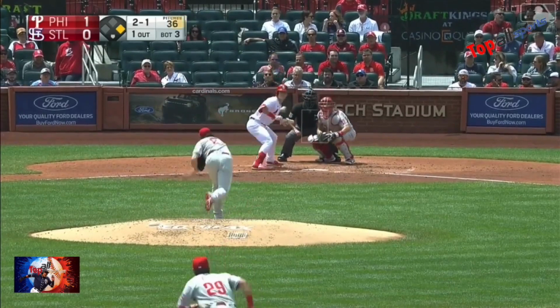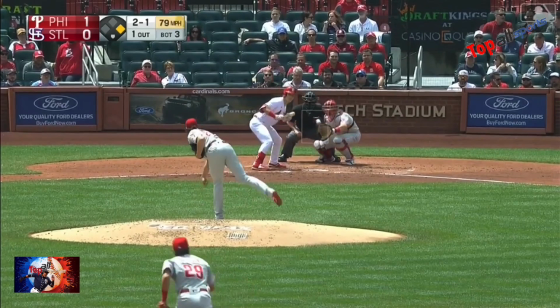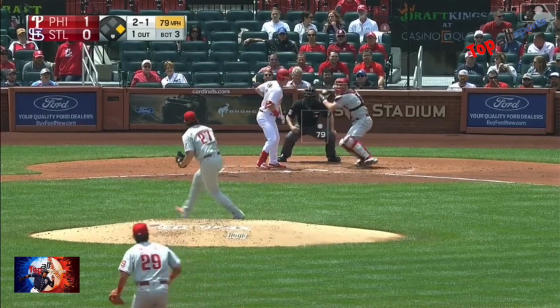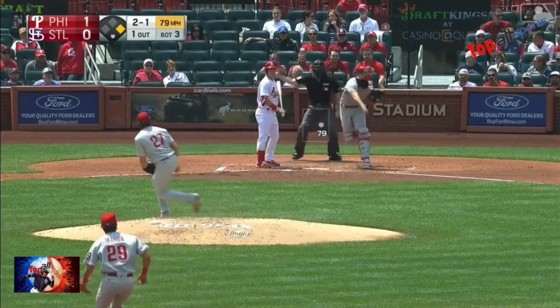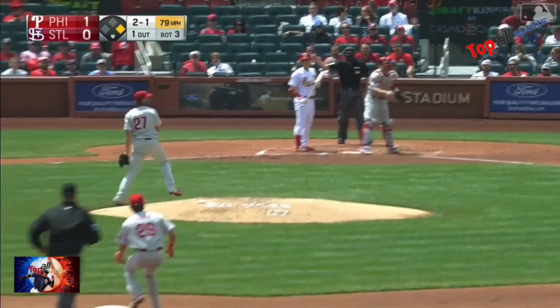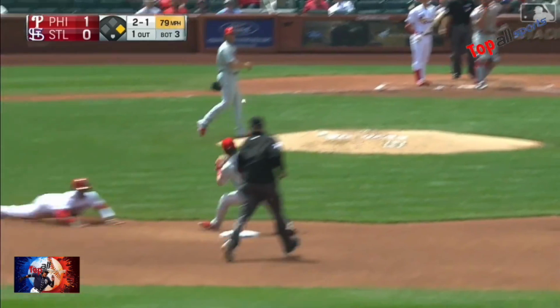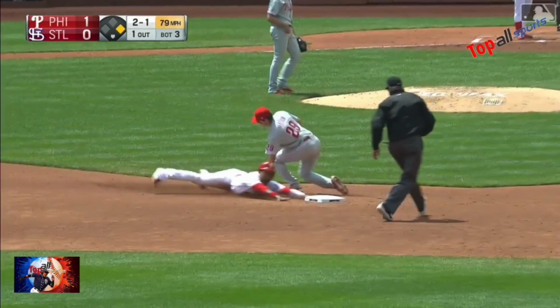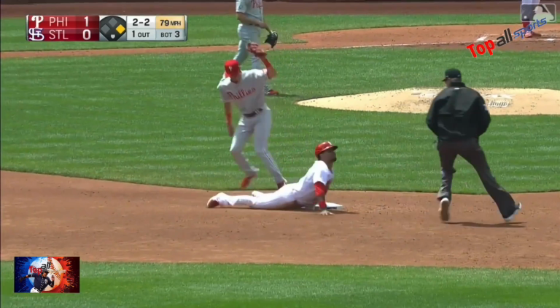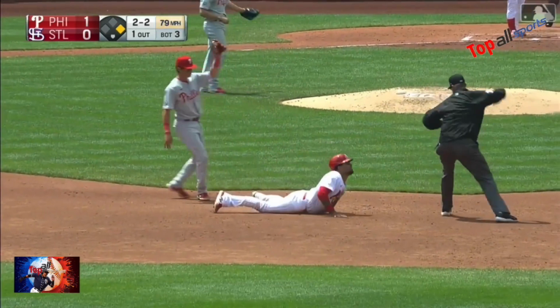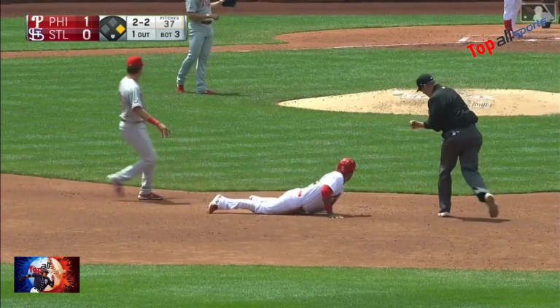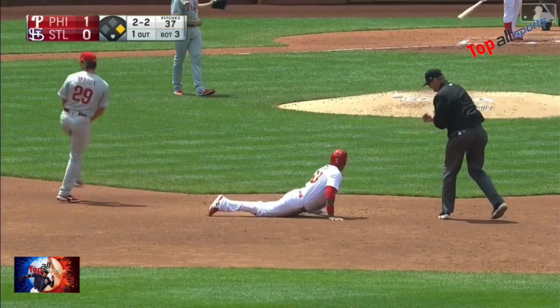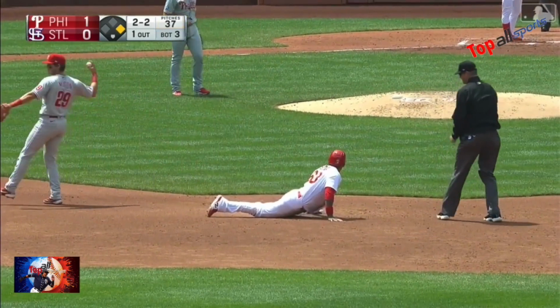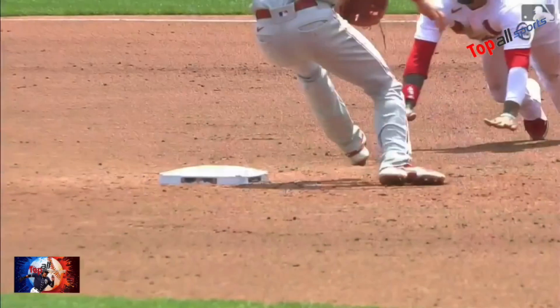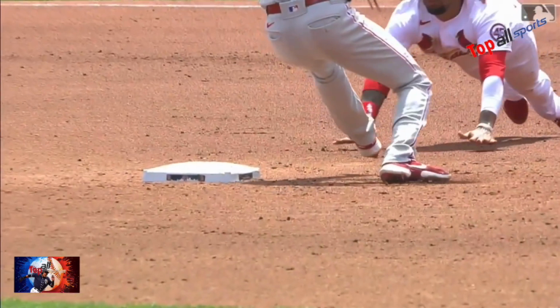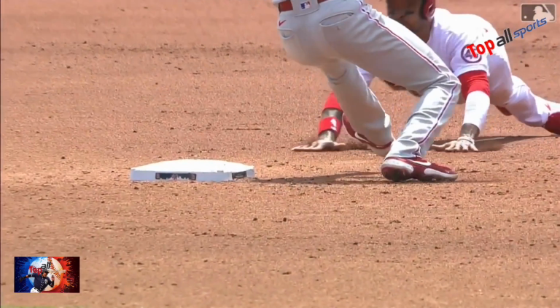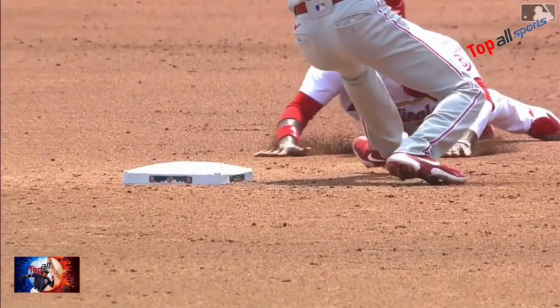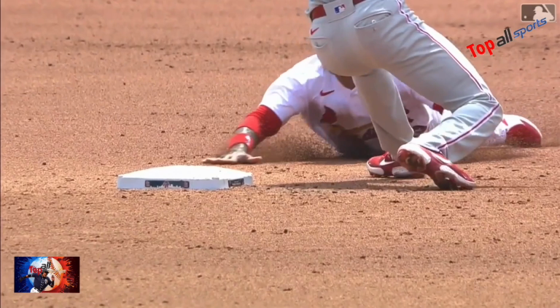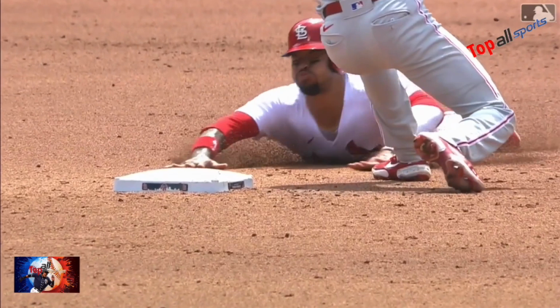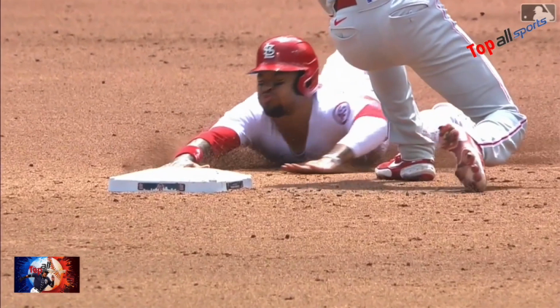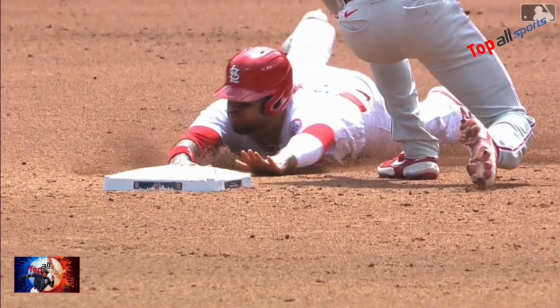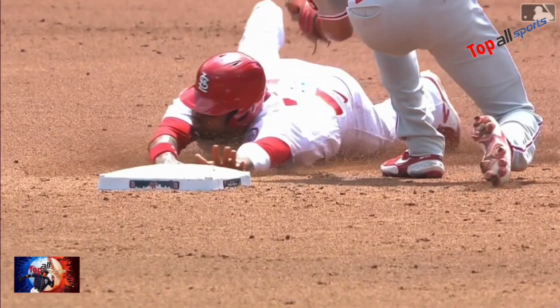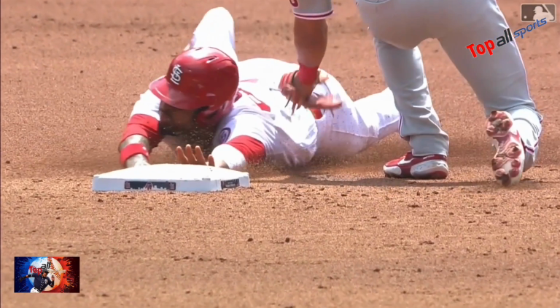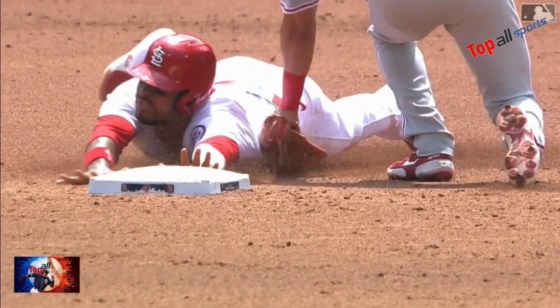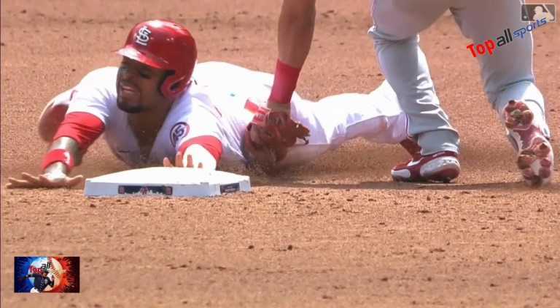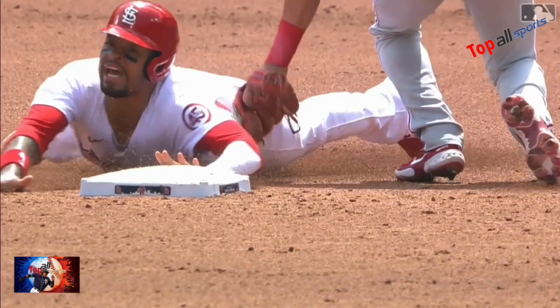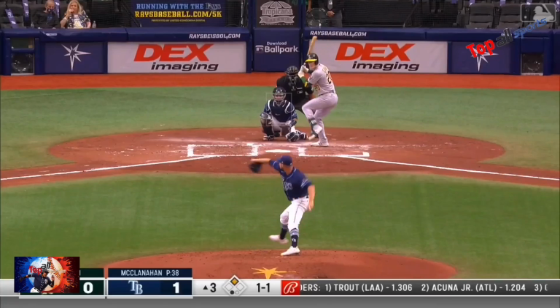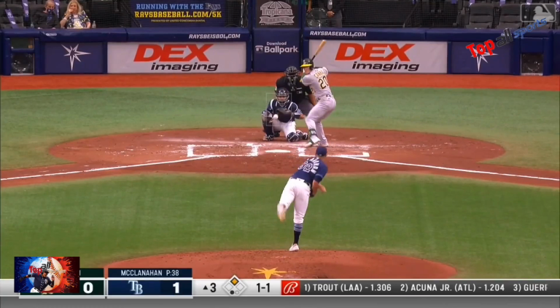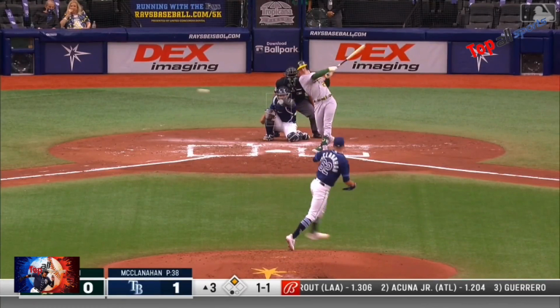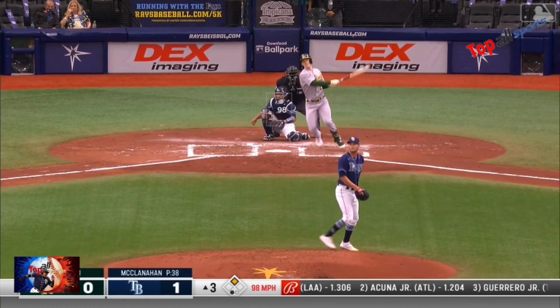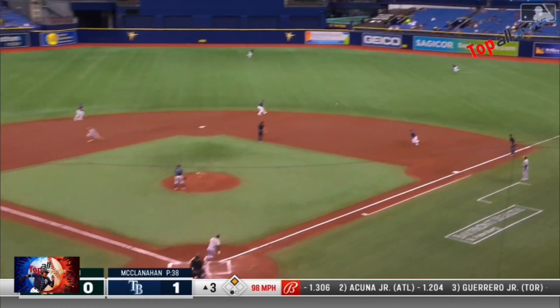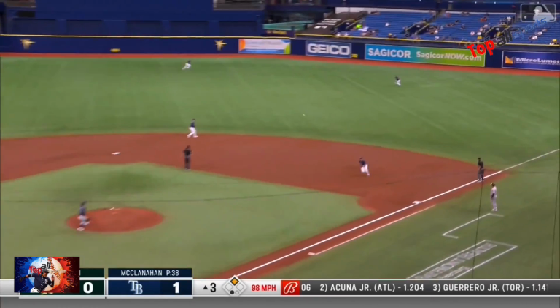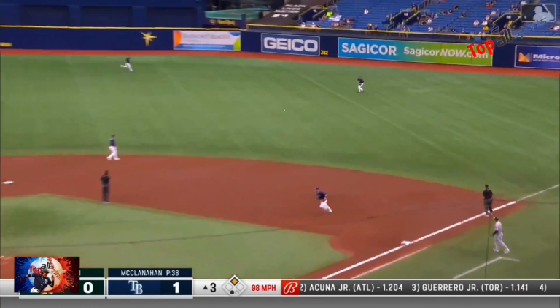Runner goes. Pitches a strike. Throw to second base — it's also a strike, he's out. What a throw by JT and a quick tag from Nick Maton. There's a base hit into right.